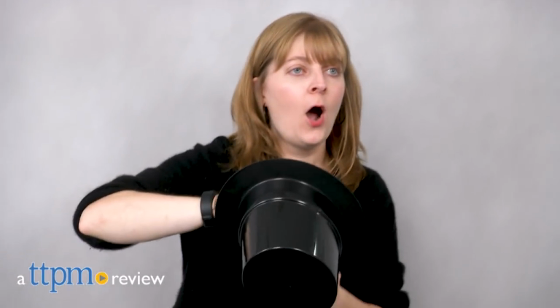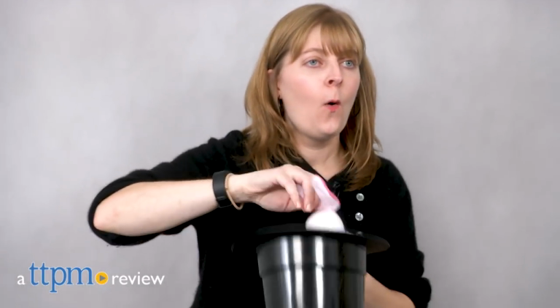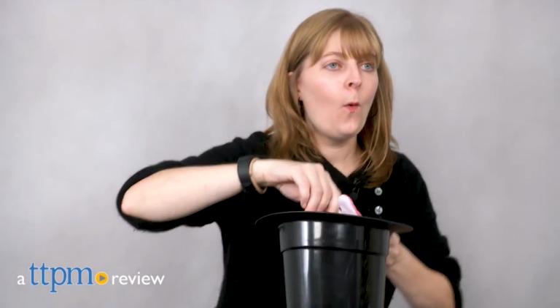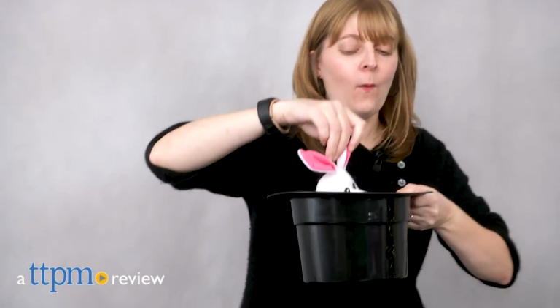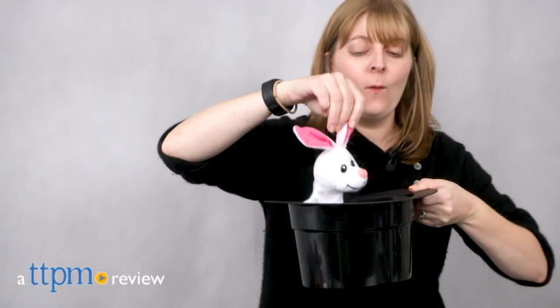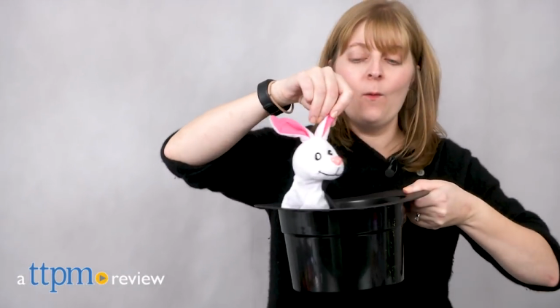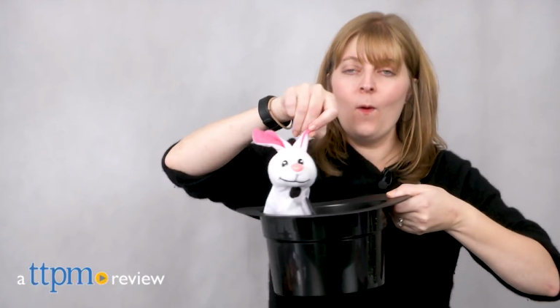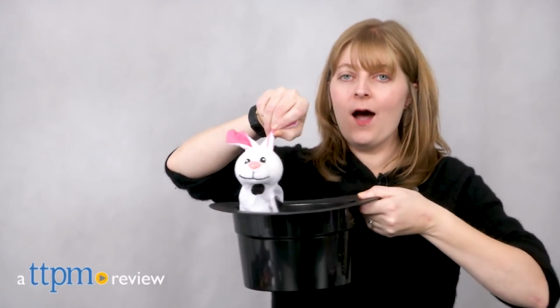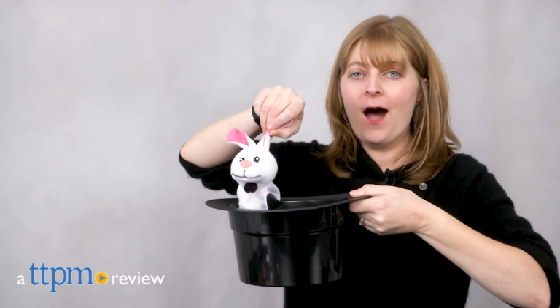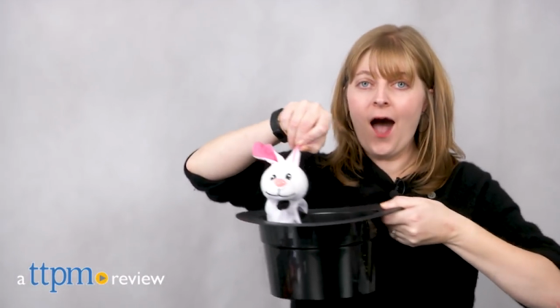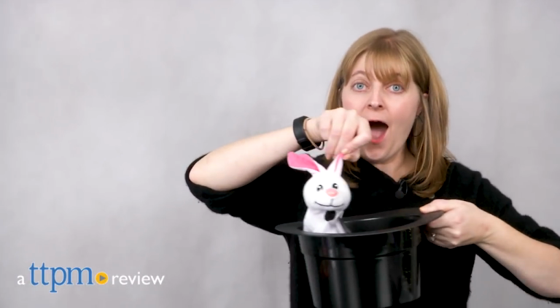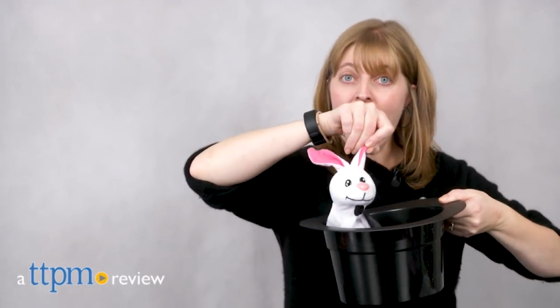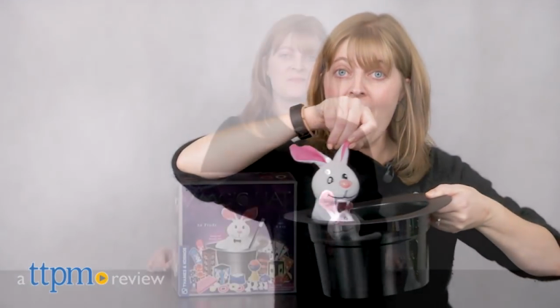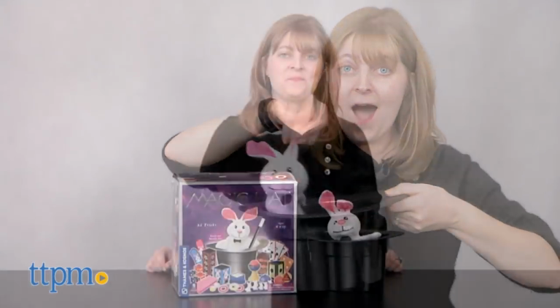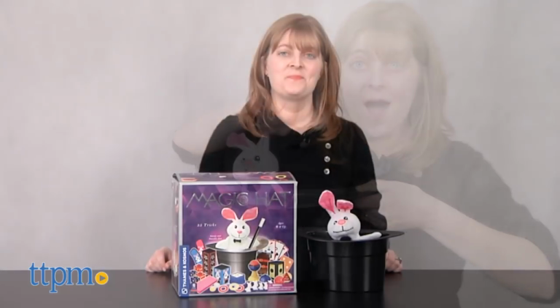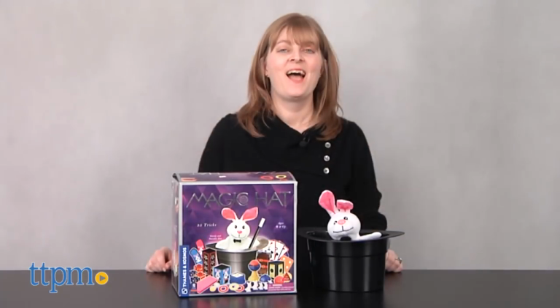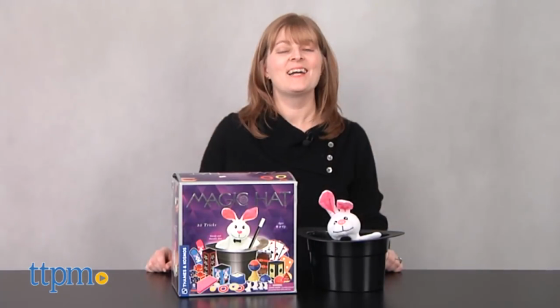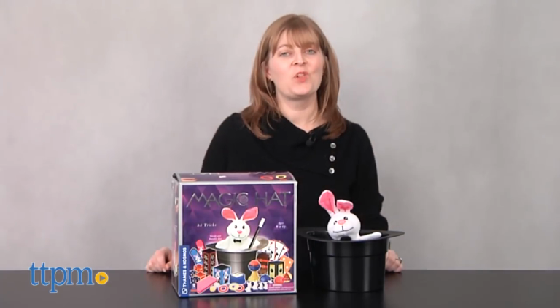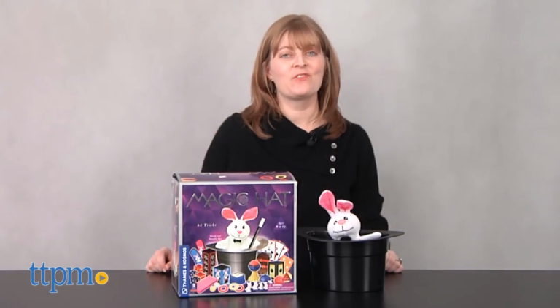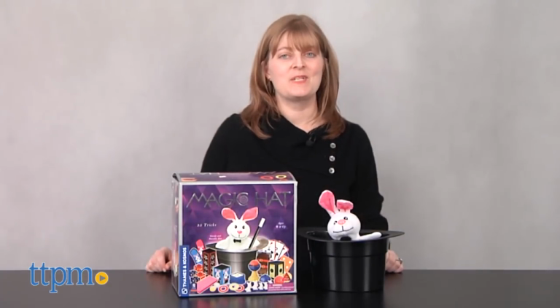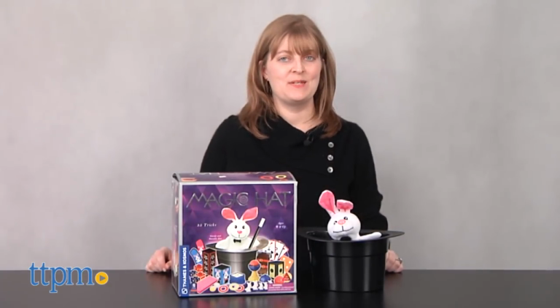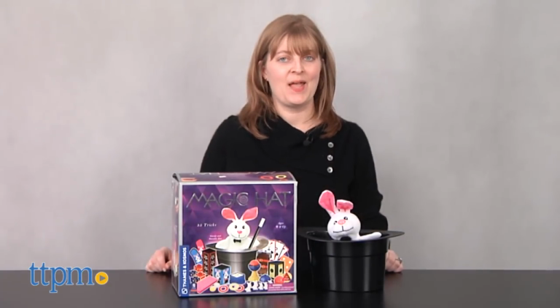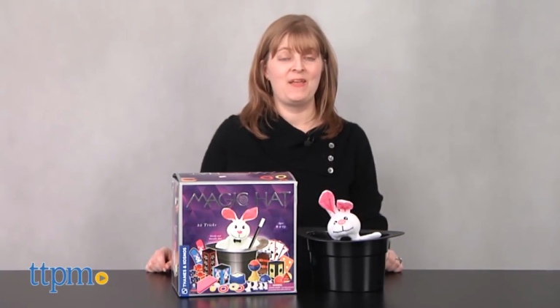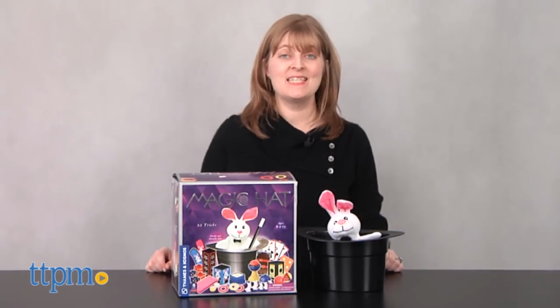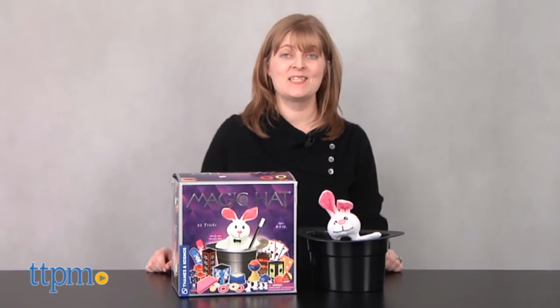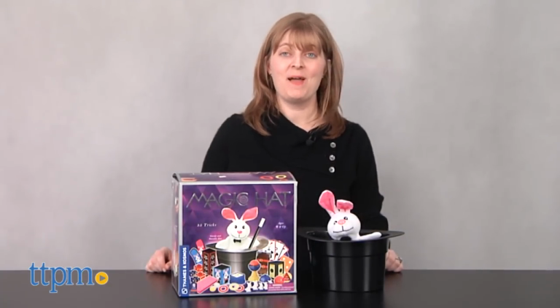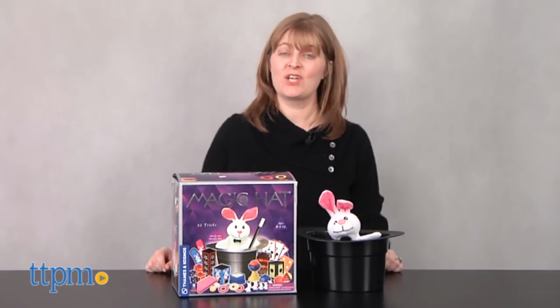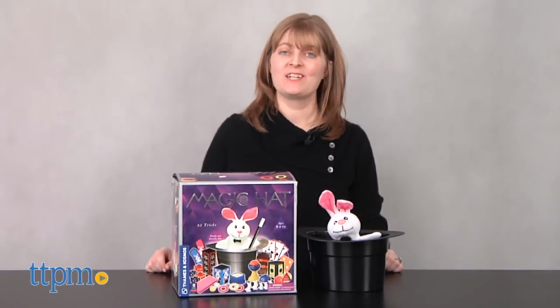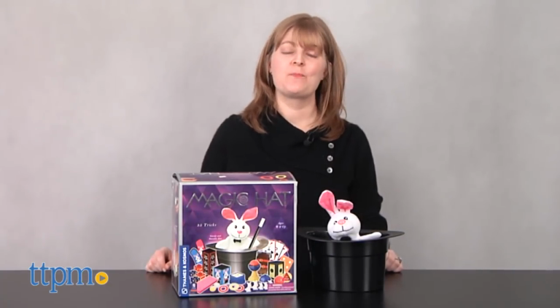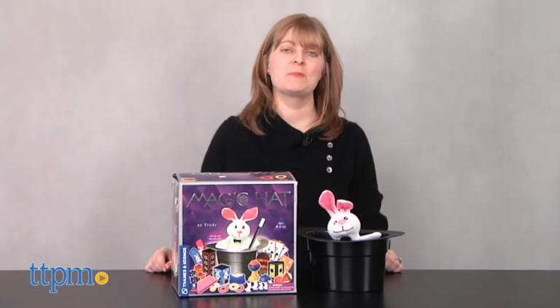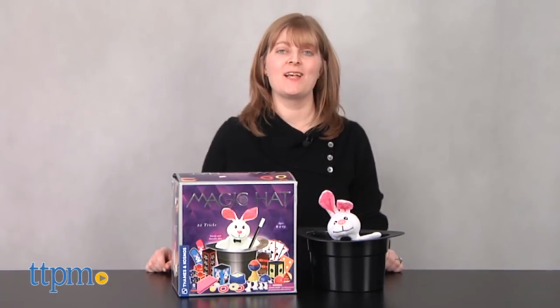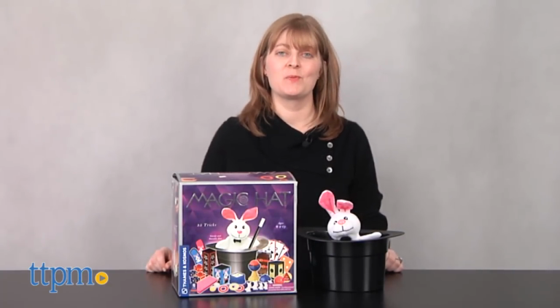Keep your audience guessing when you perform these magic tricks. Hi, I'm Laurie from TTPM, and this is Magic Hat from Thames & Cosmos.